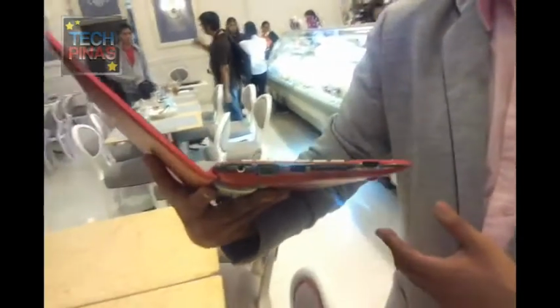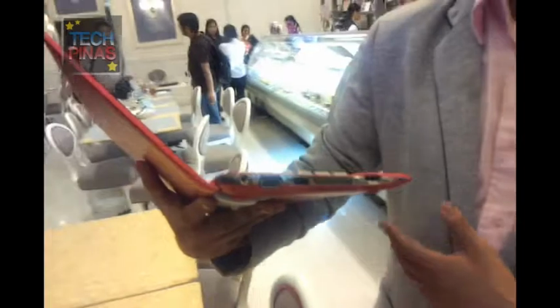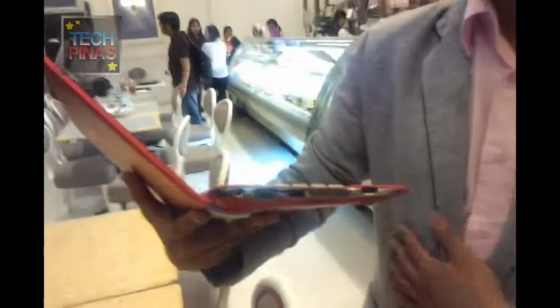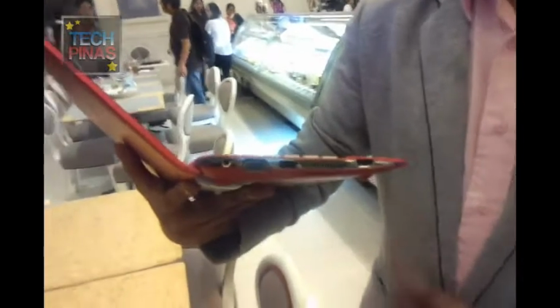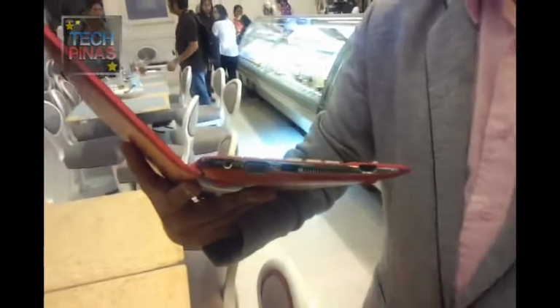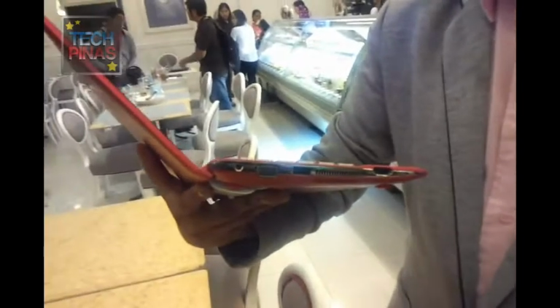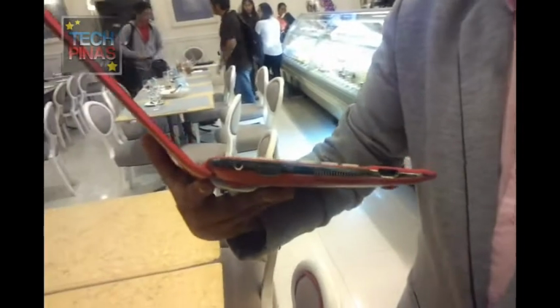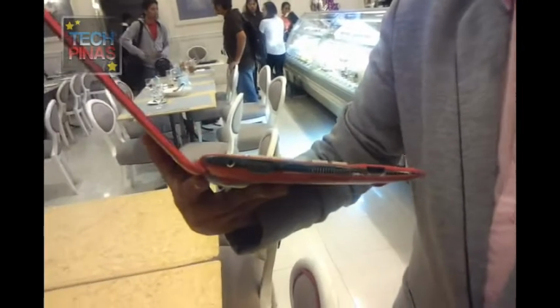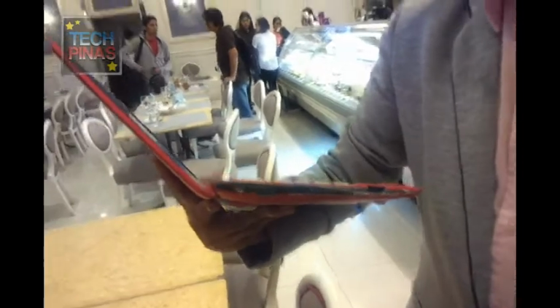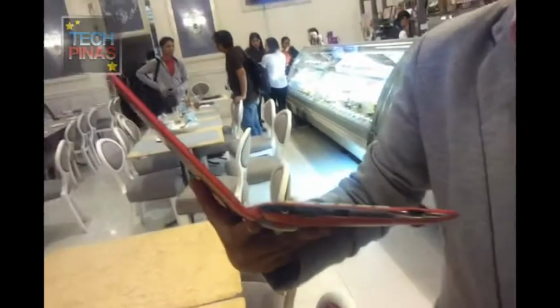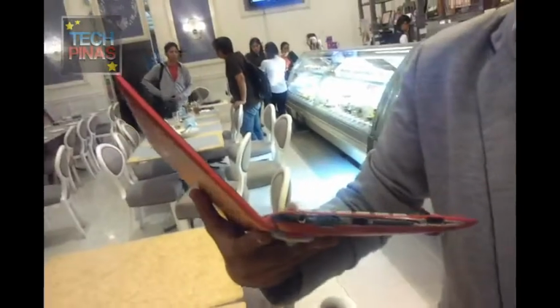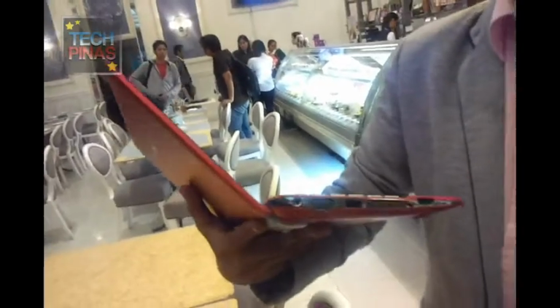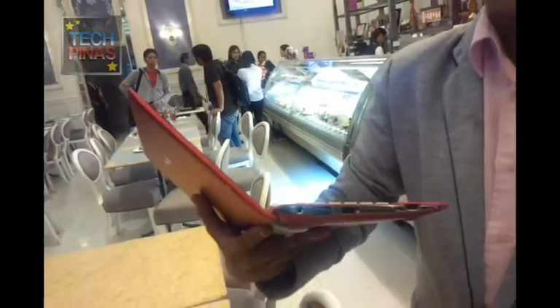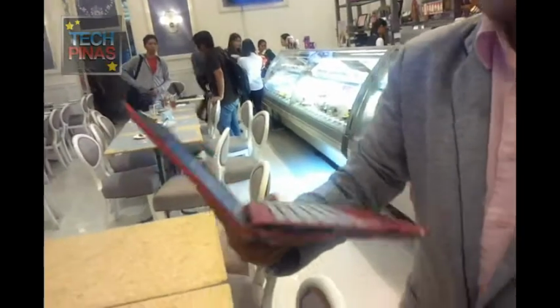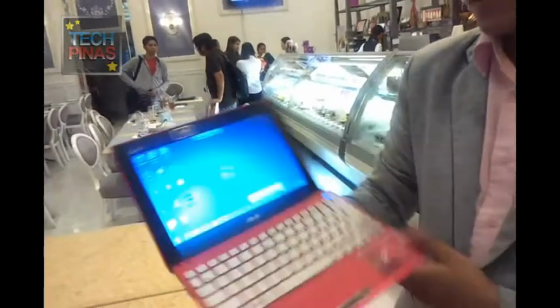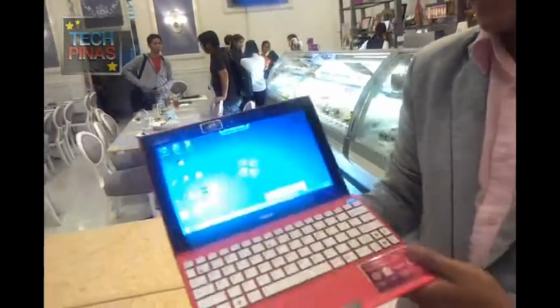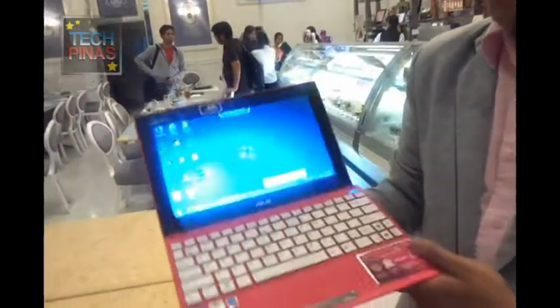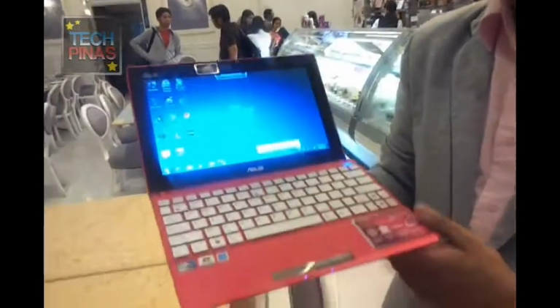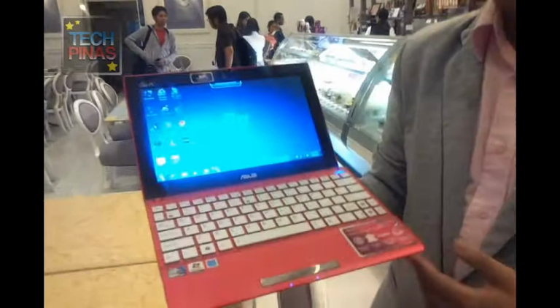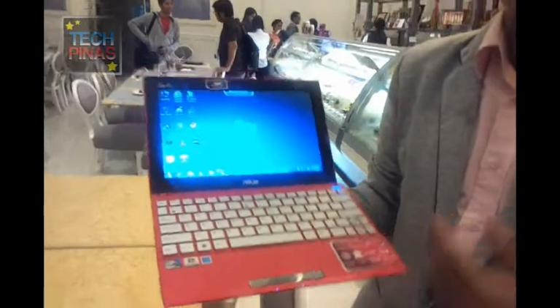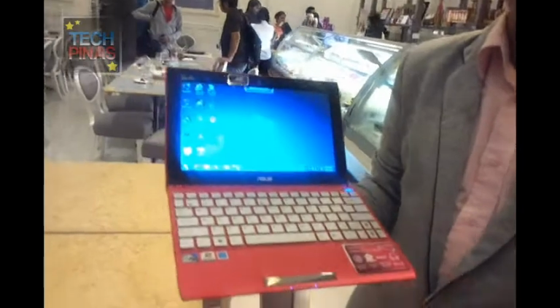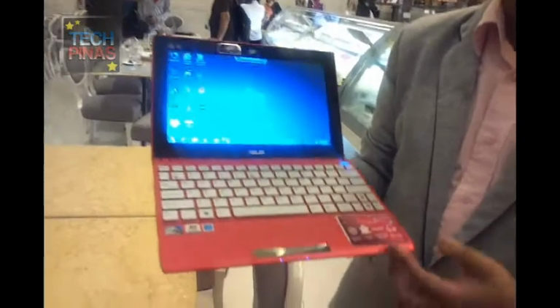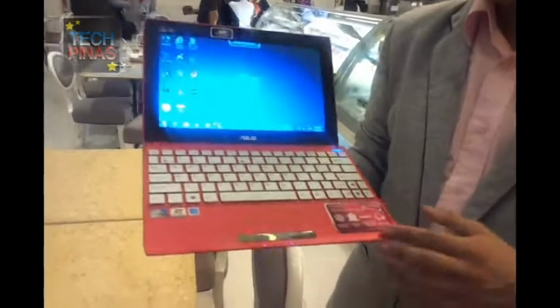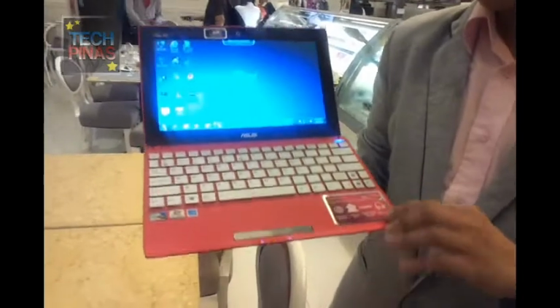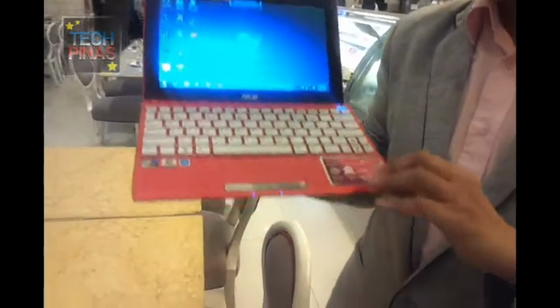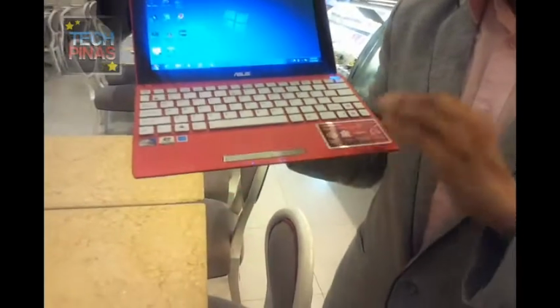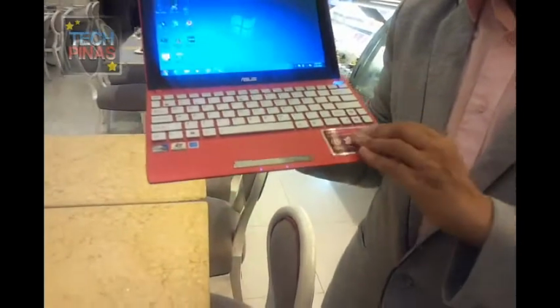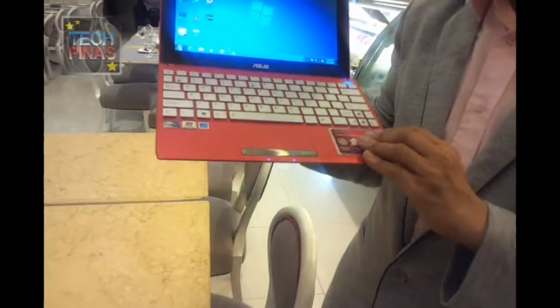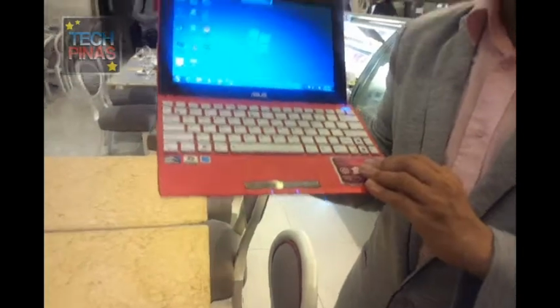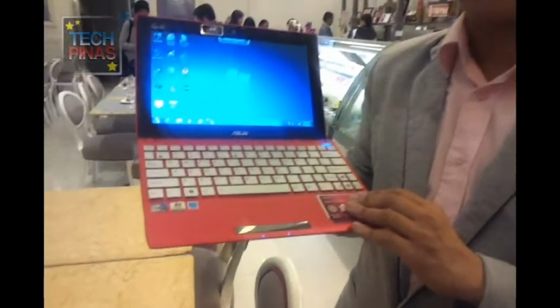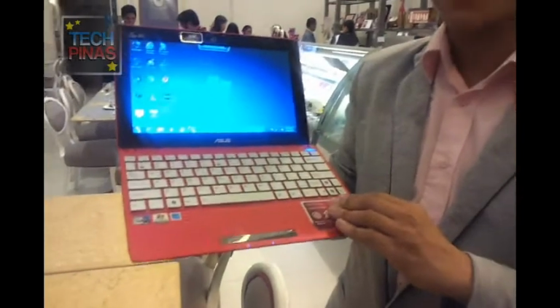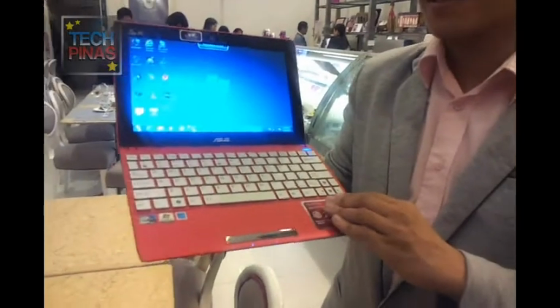Now the netbooks have that HDMI port. Unlike before, the netbook was underpowered. So that won't be the case here anymore. This is 320 GB in hard disk capacity.